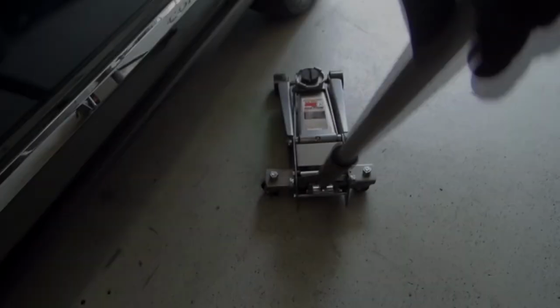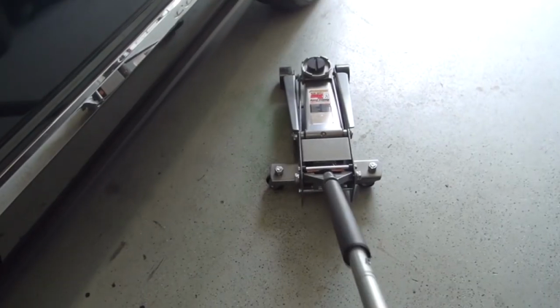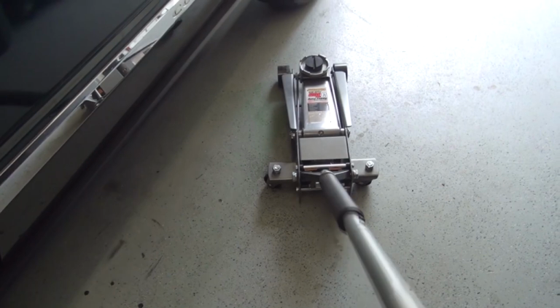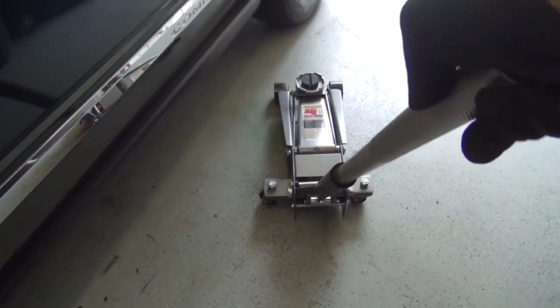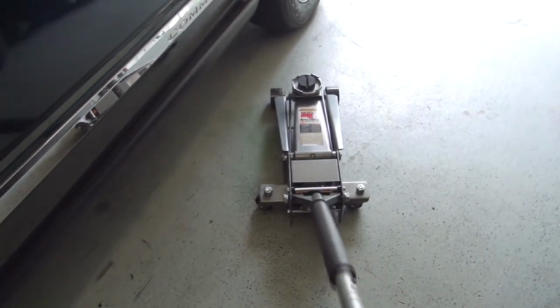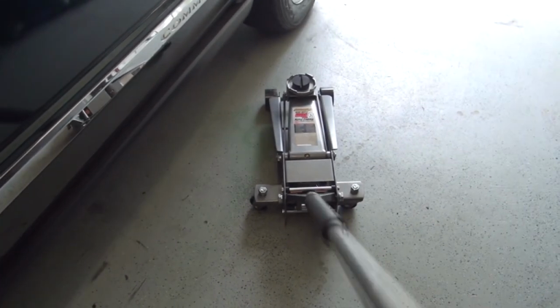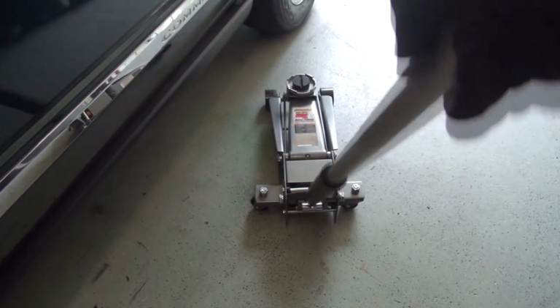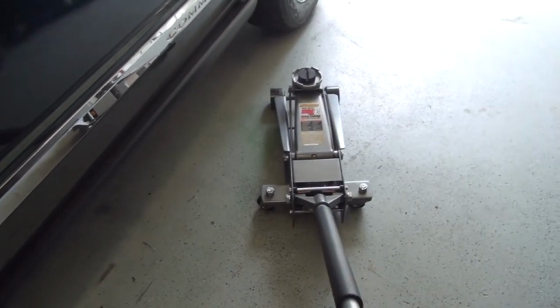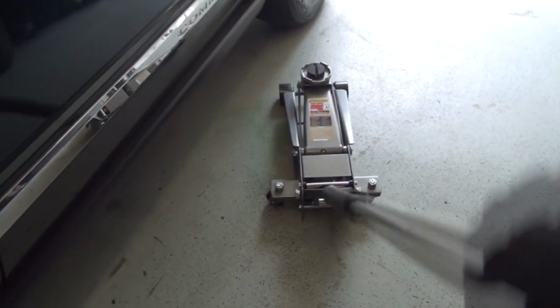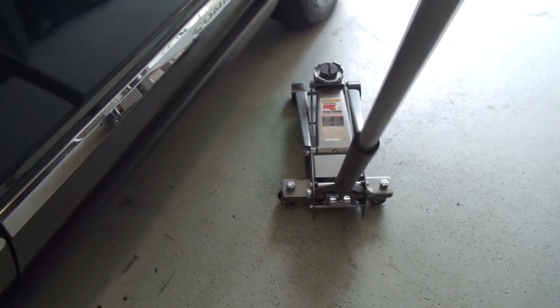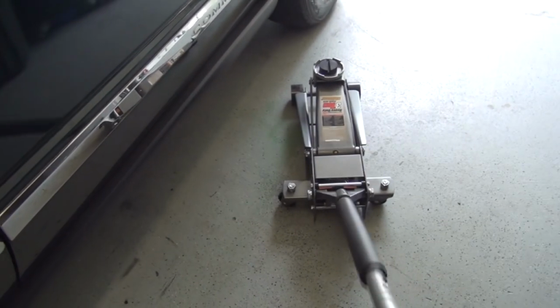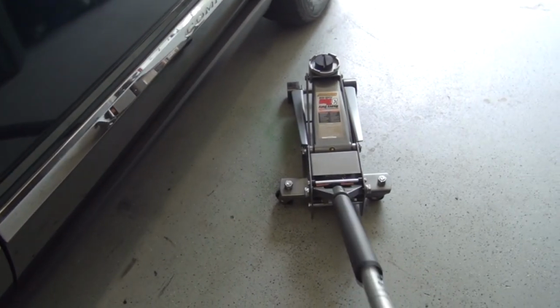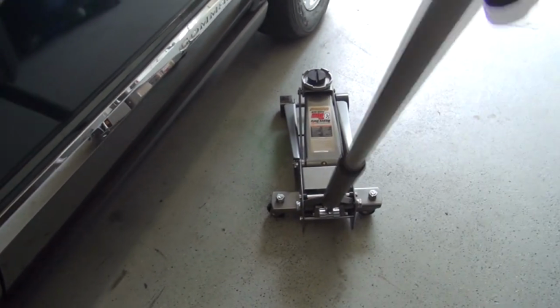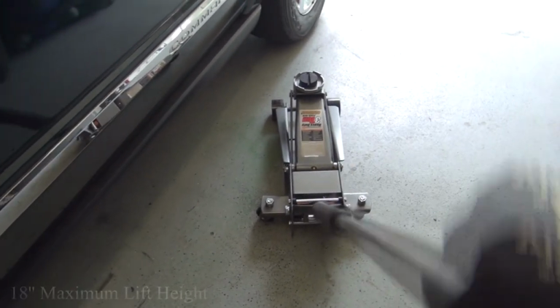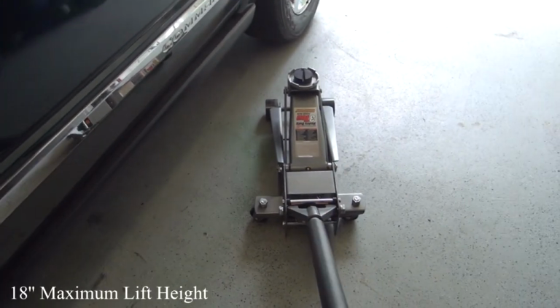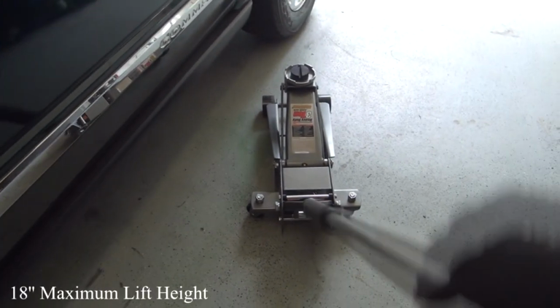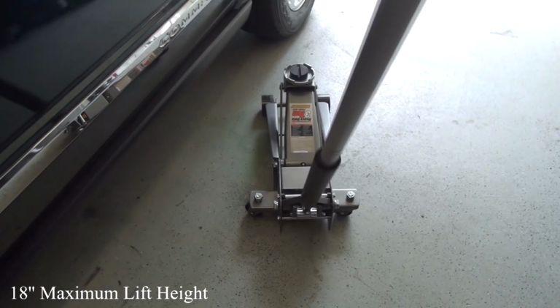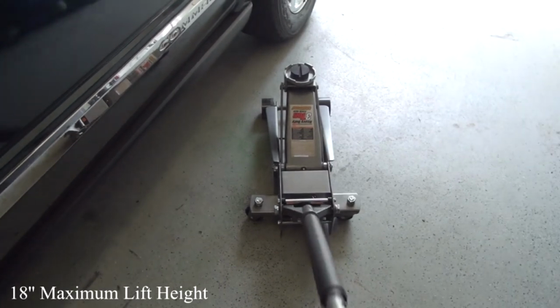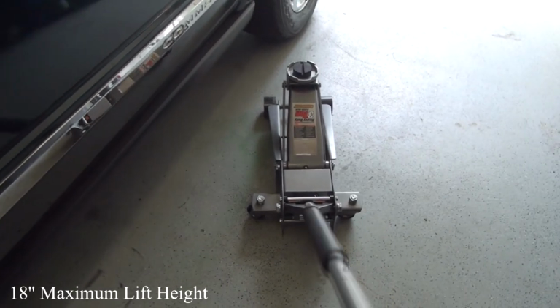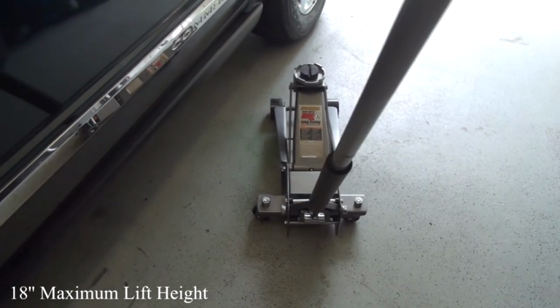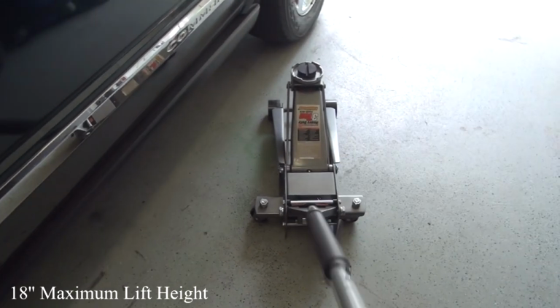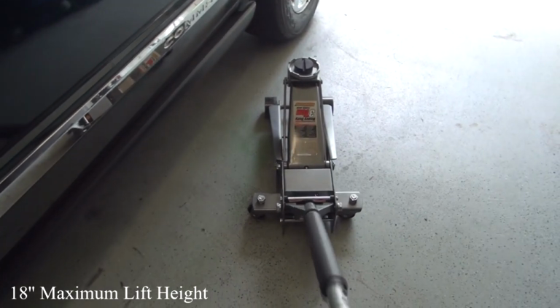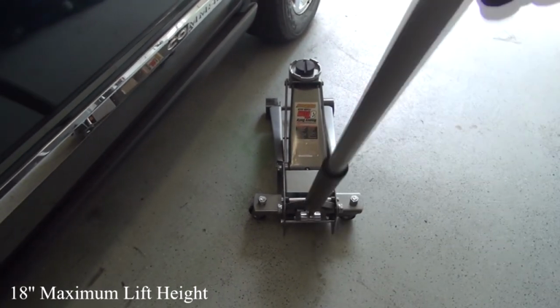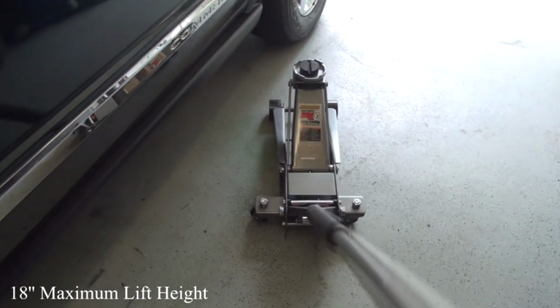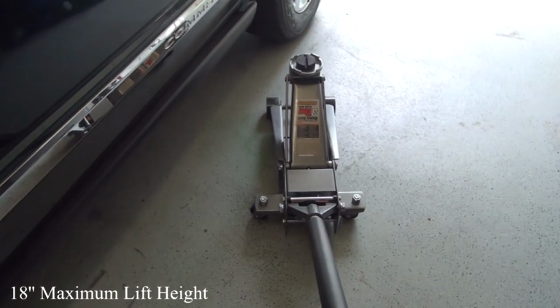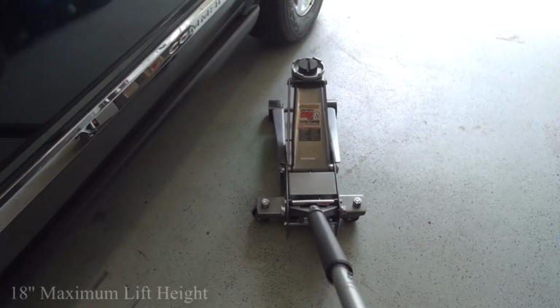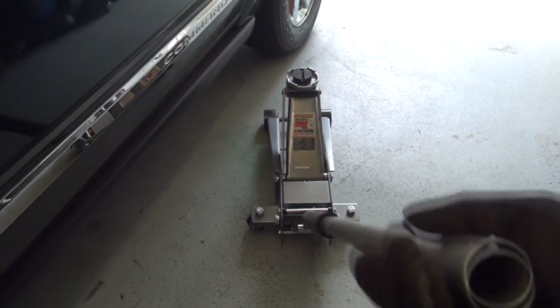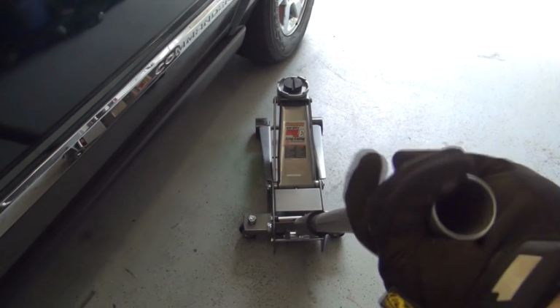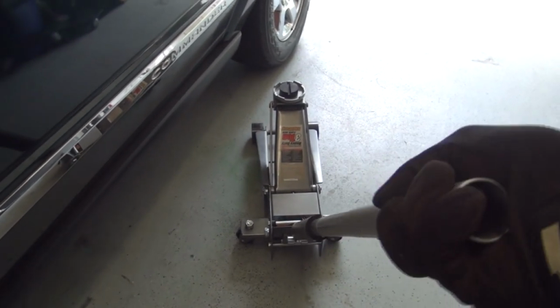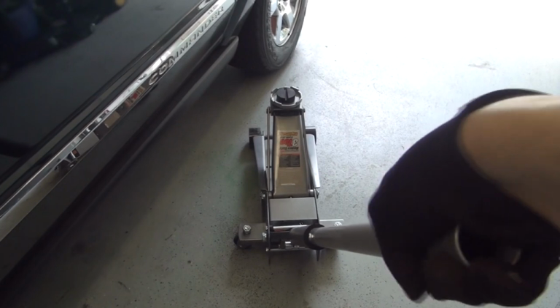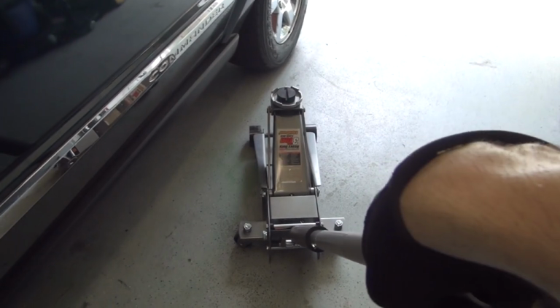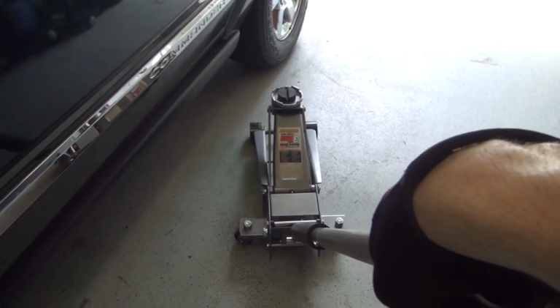To operate the jack, make sure the handle is completely rotated clockwise and start pumping. To lower, rotate the handle counterclockwise.